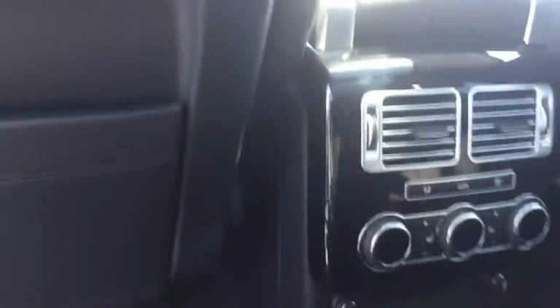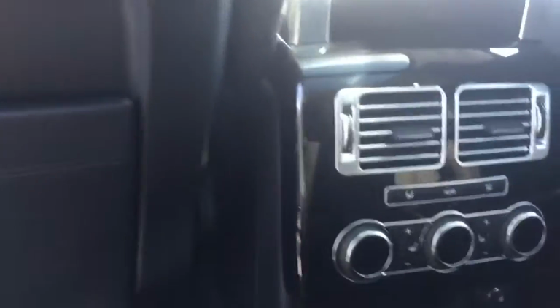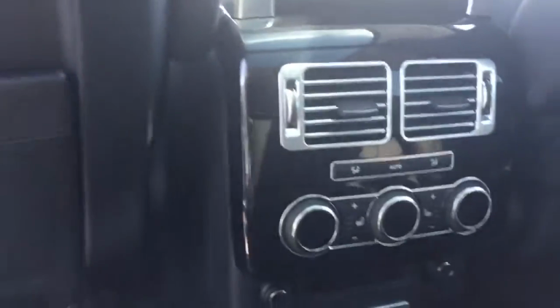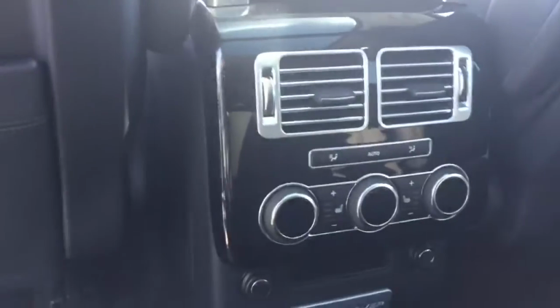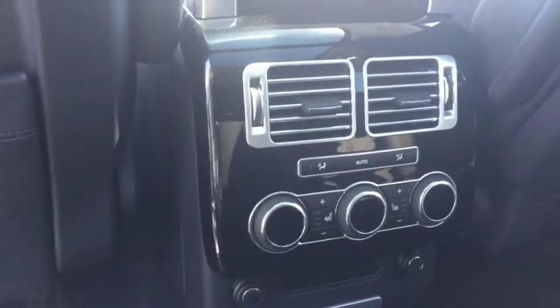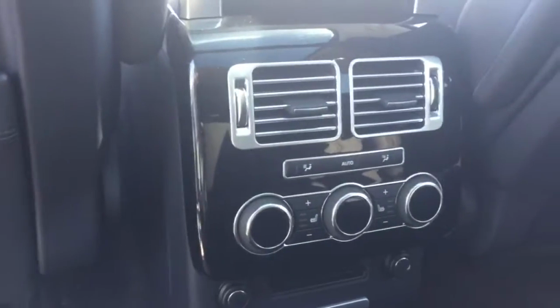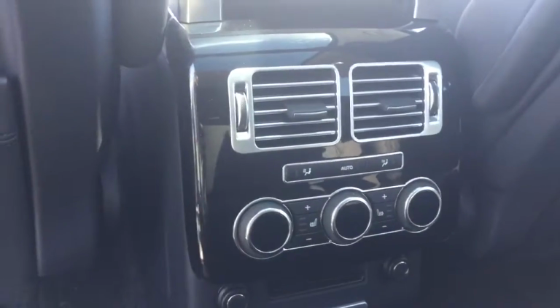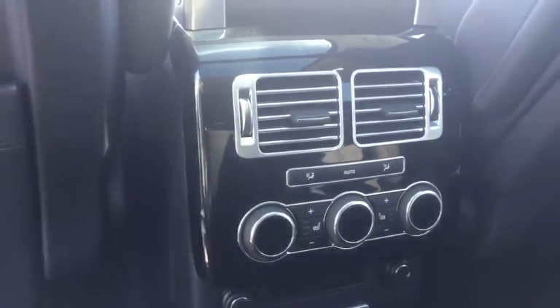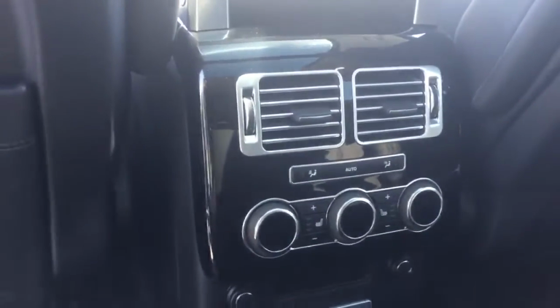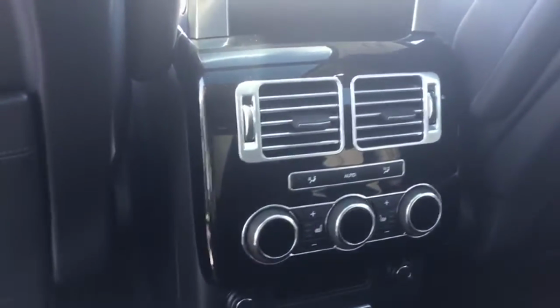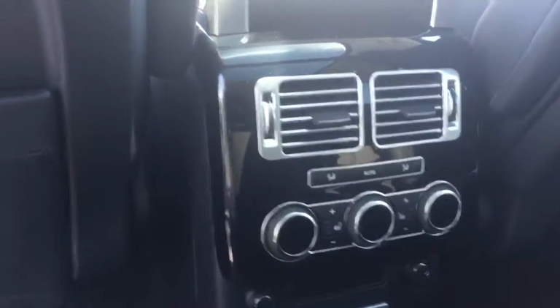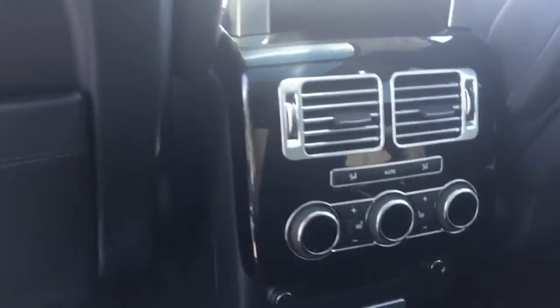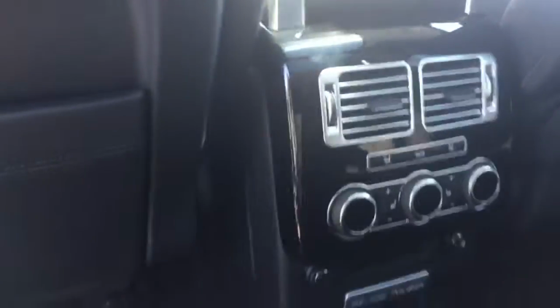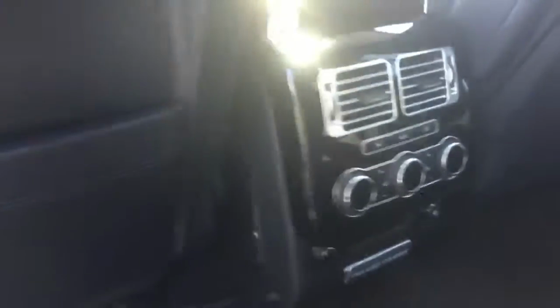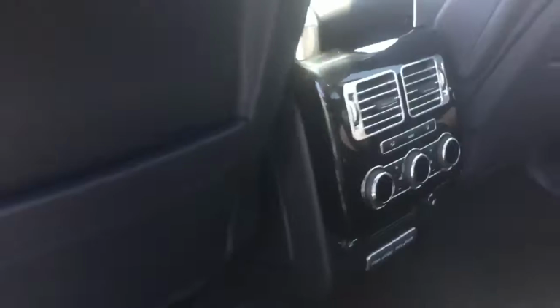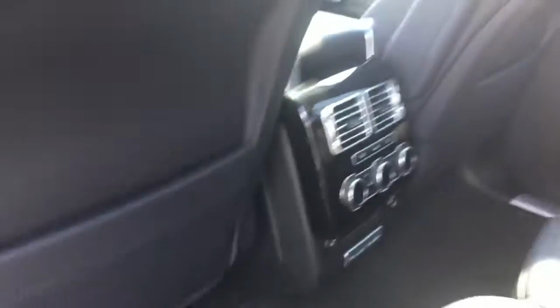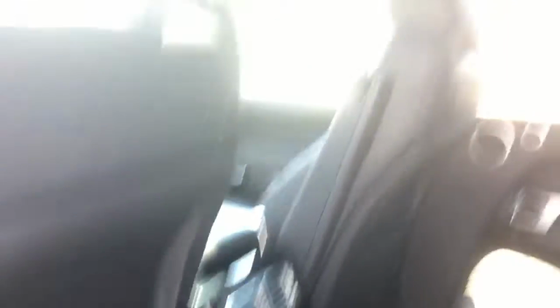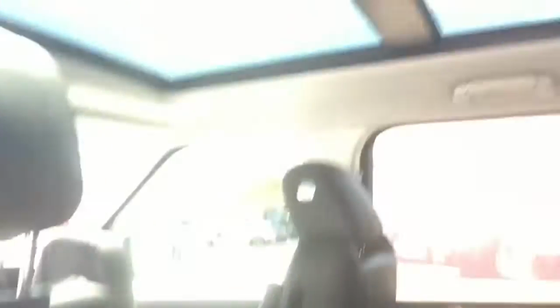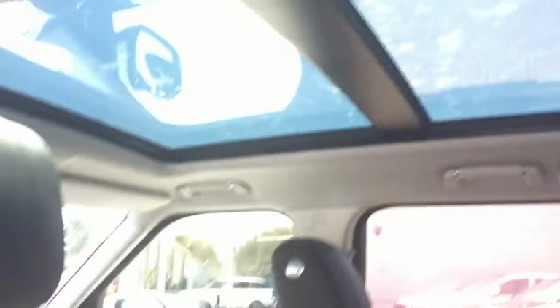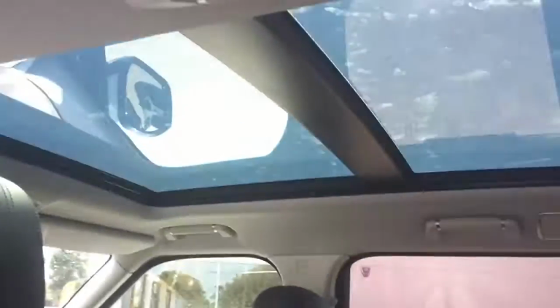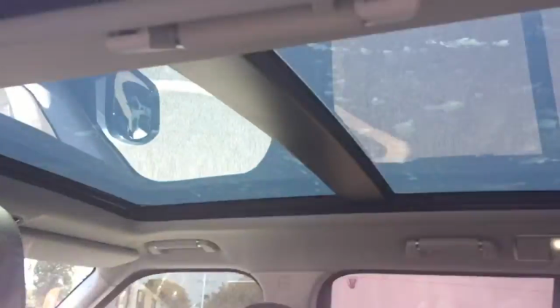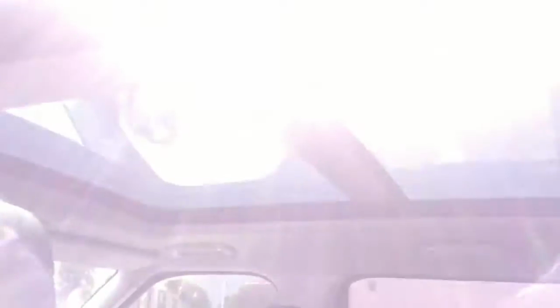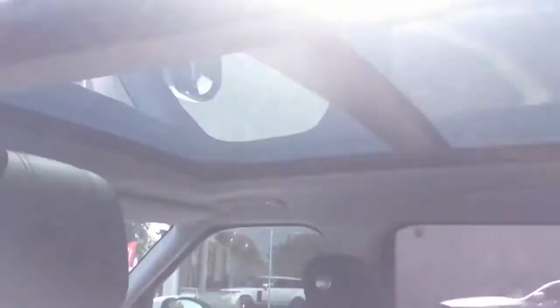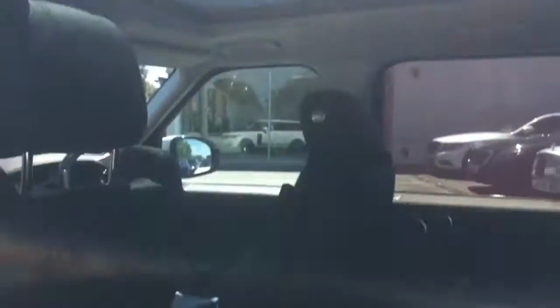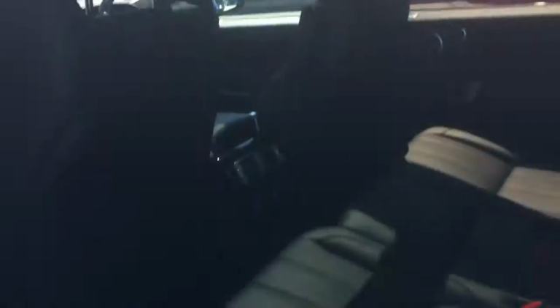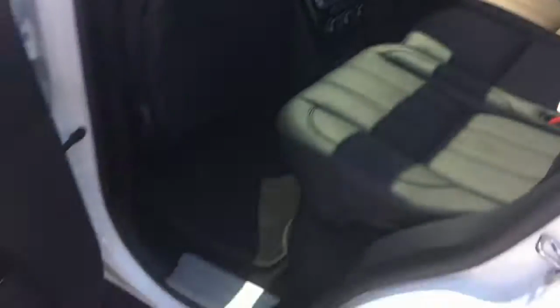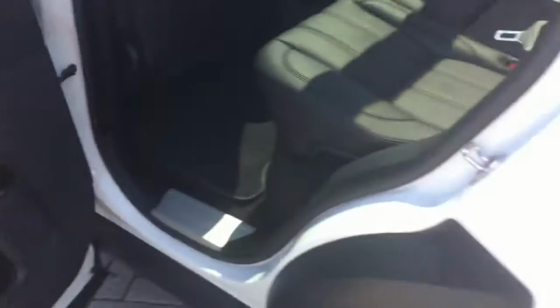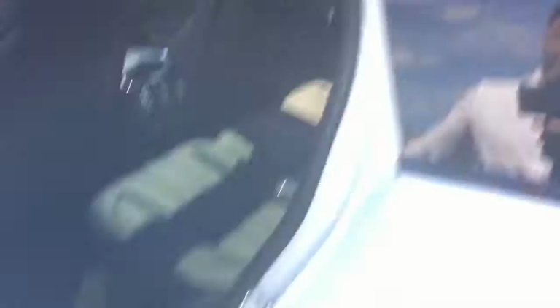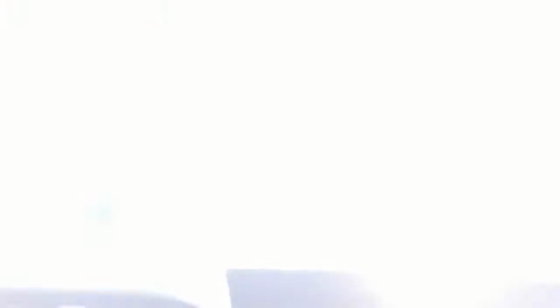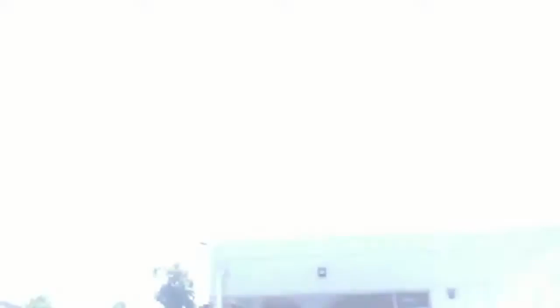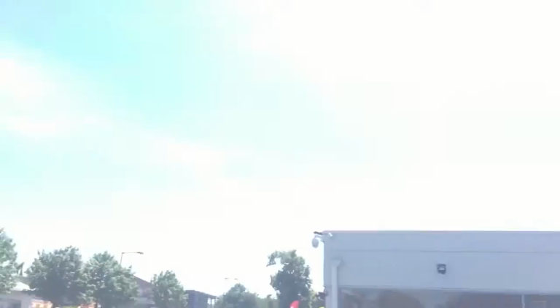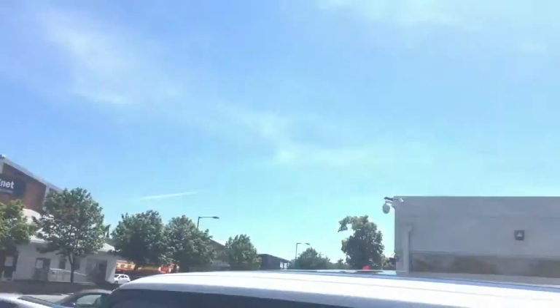One thing you did ask is does it have heated seats in the back — yes, it does. Obviously that nice panoramic roof, especially on days like today.